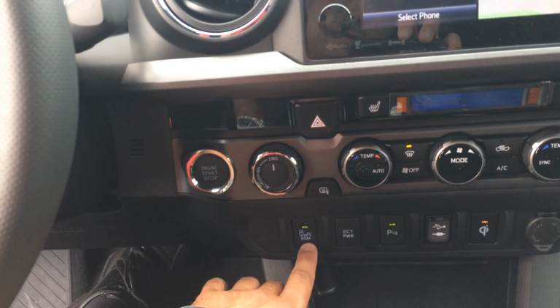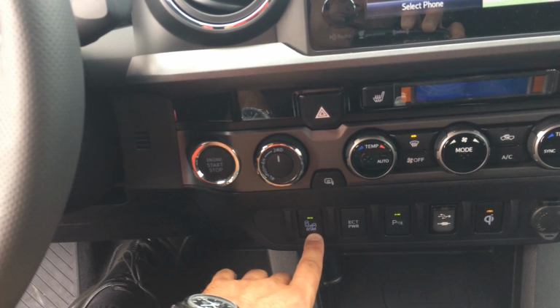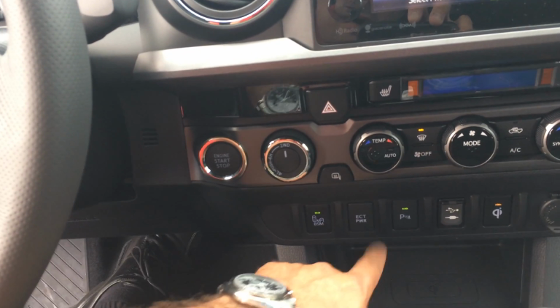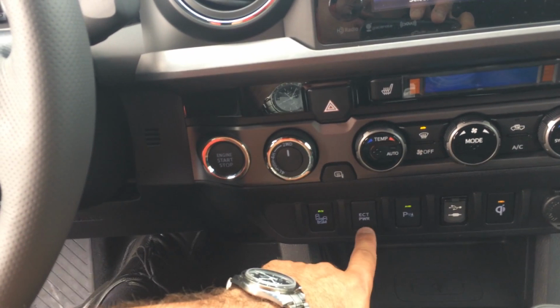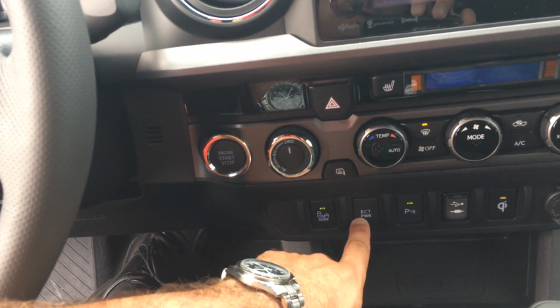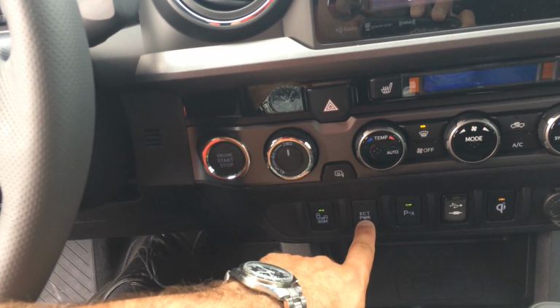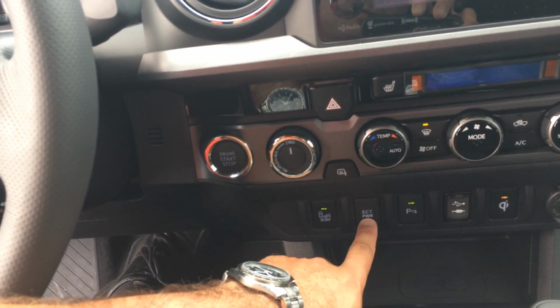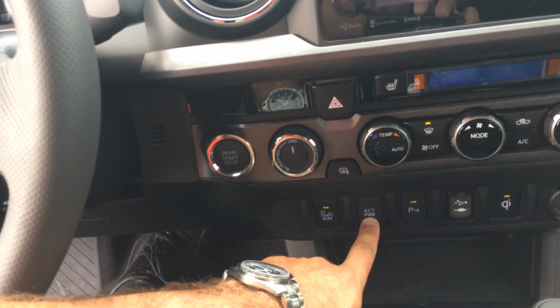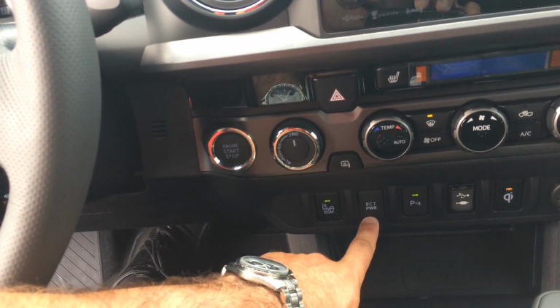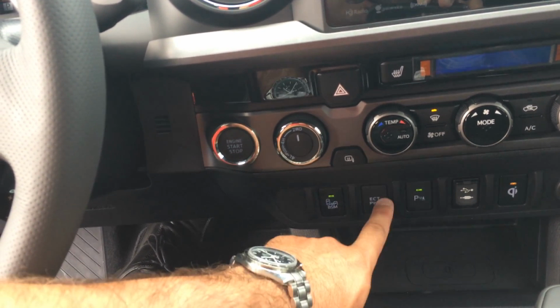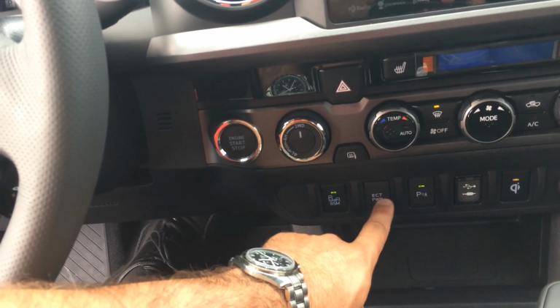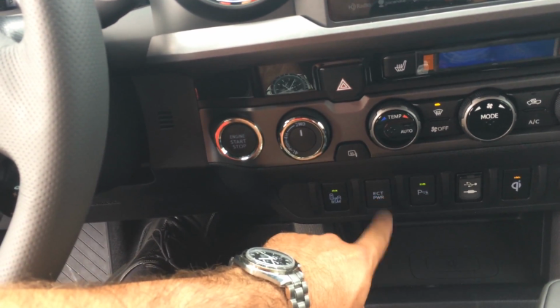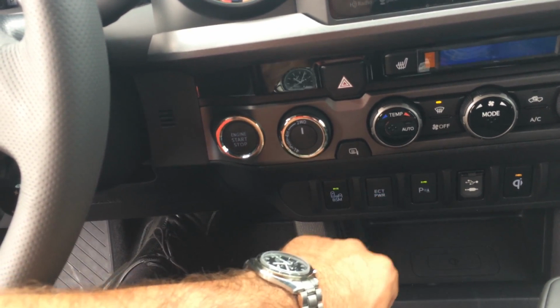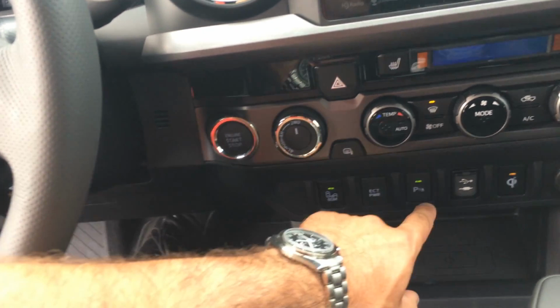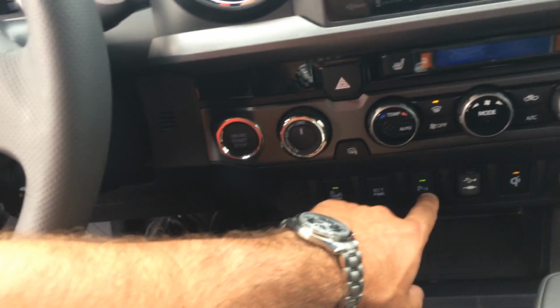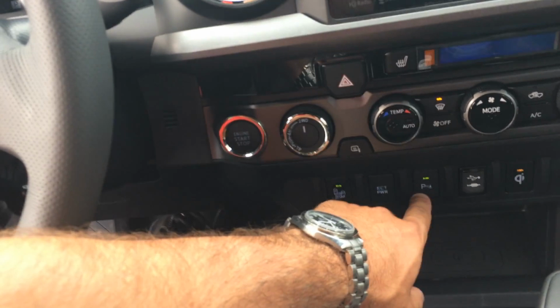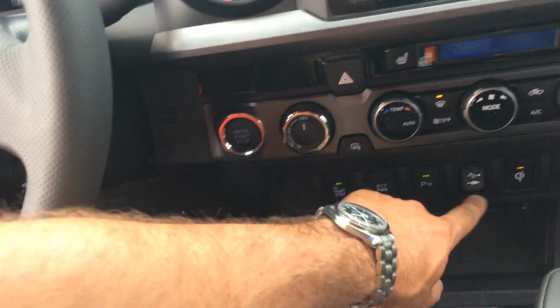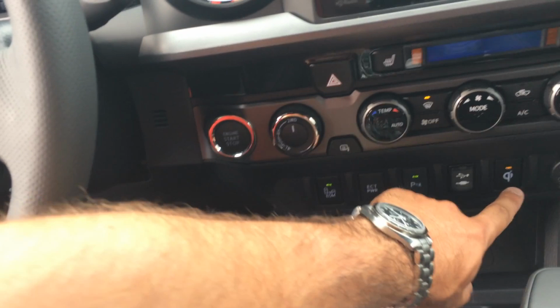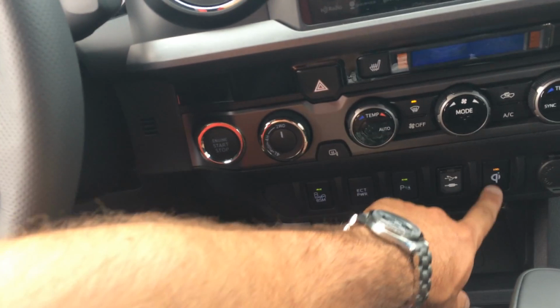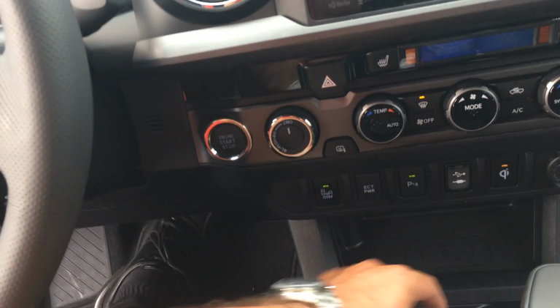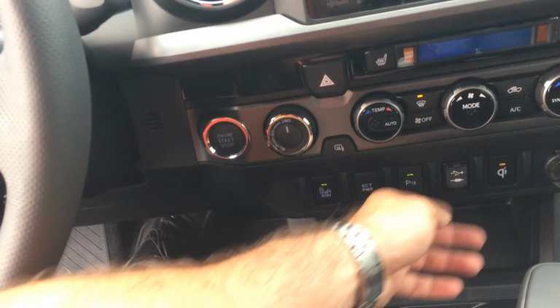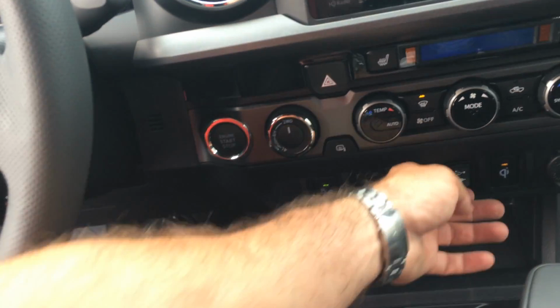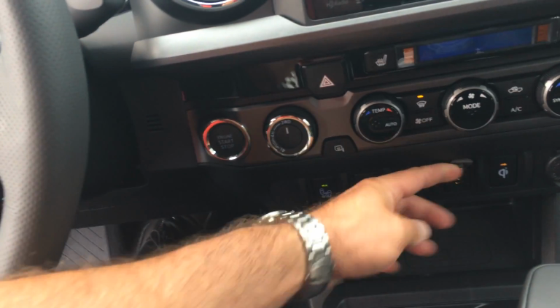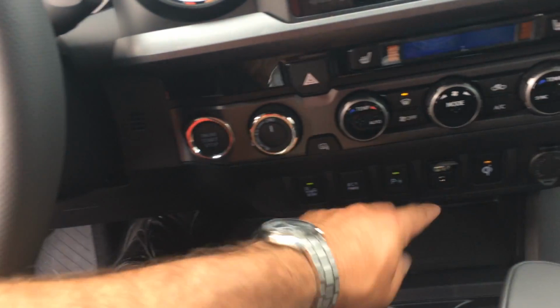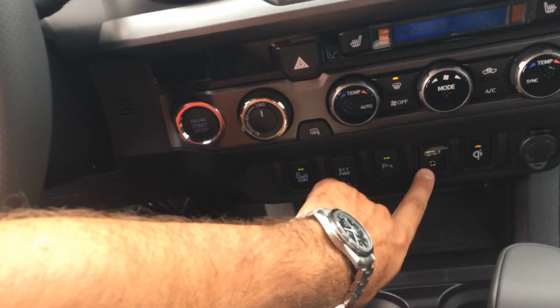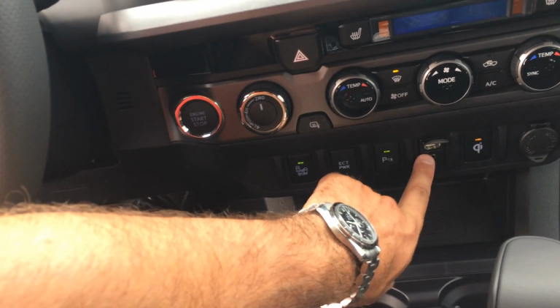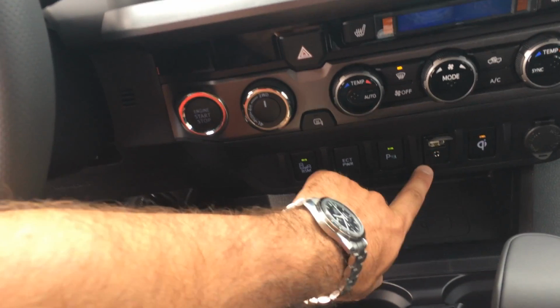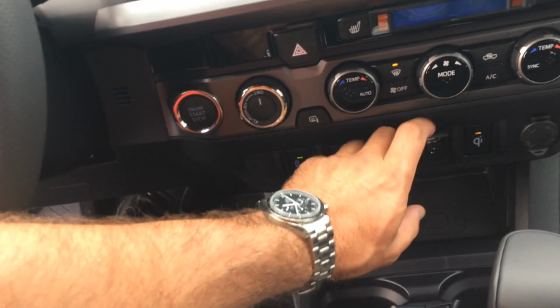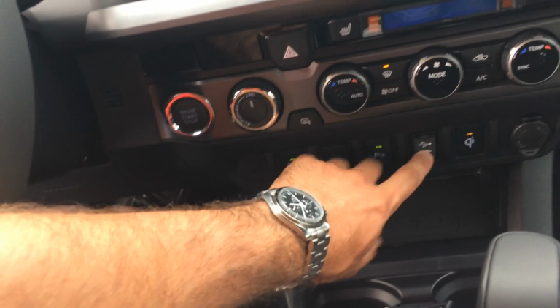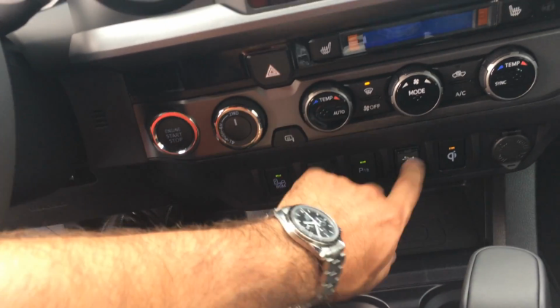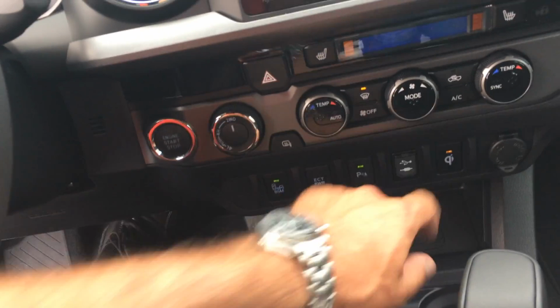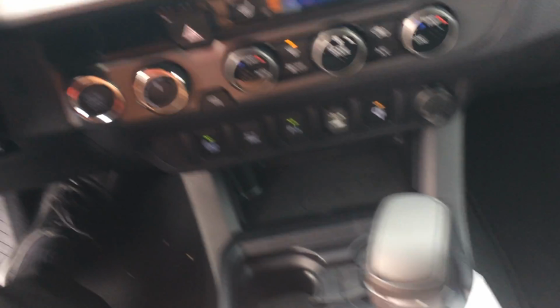There's your blind spot indicator, ECT Power — this will shift out at a higher RPM, it's good for towing — parking sensors, Qi wireless charging, and you've got your USB and headphone jack underneath.